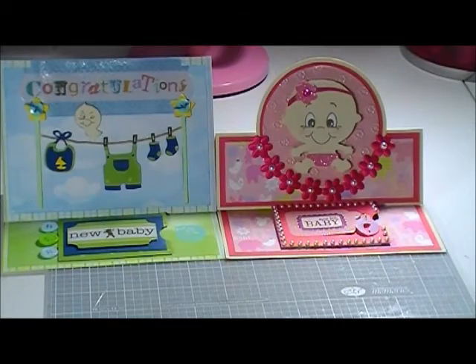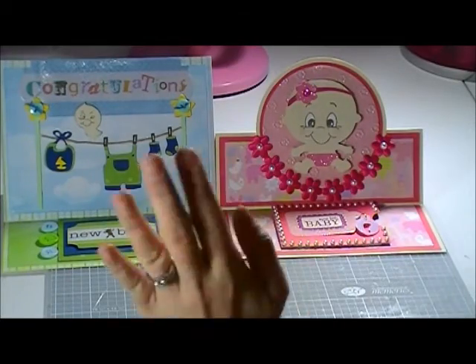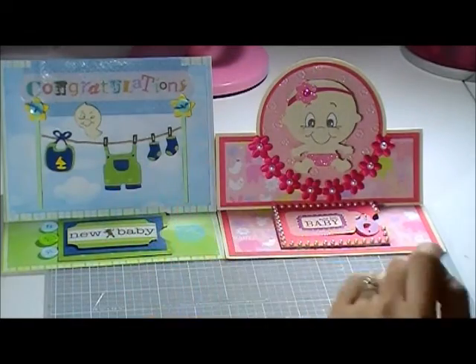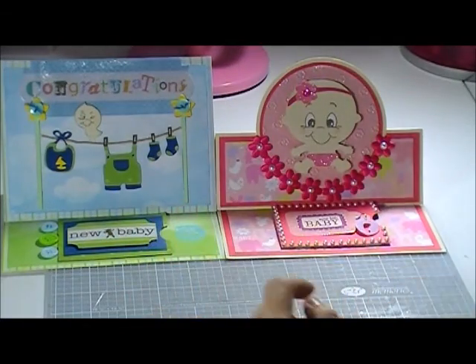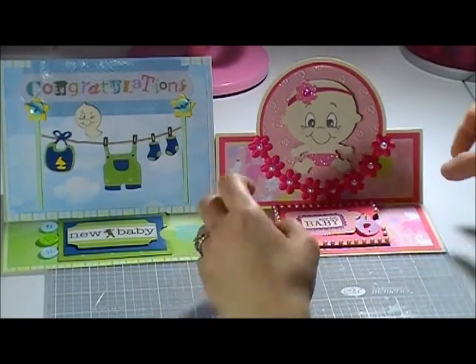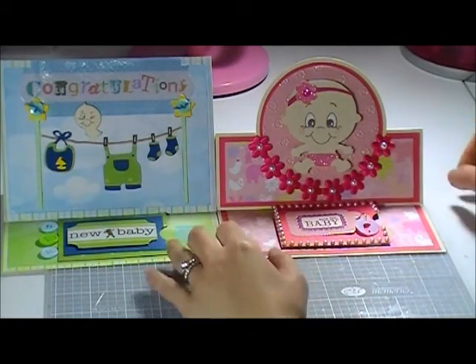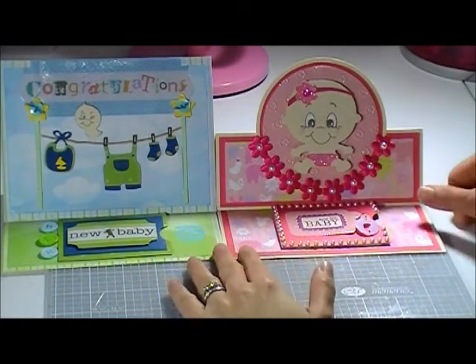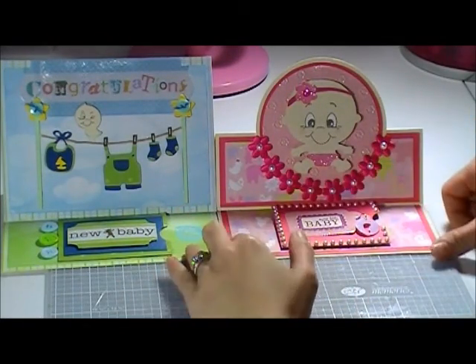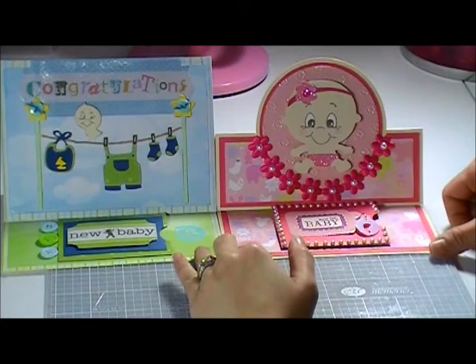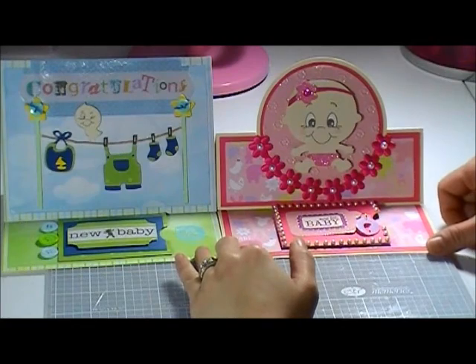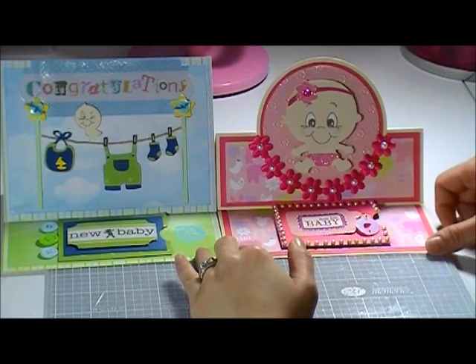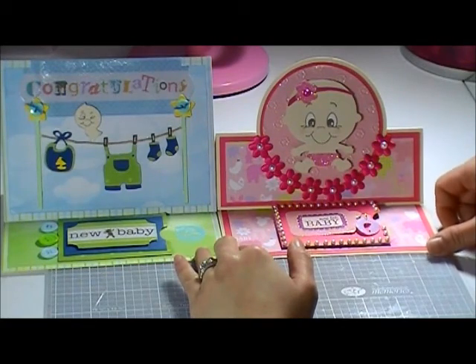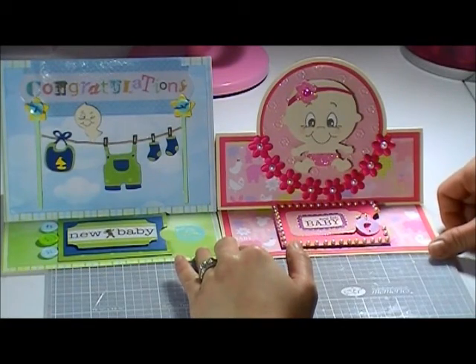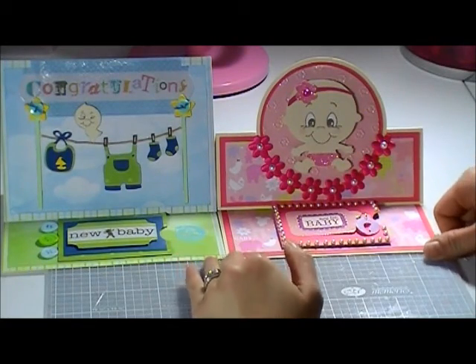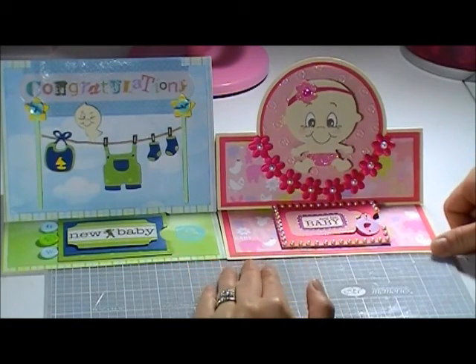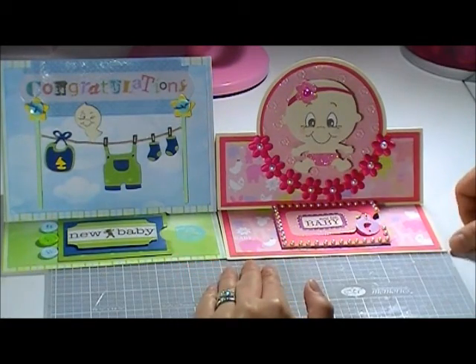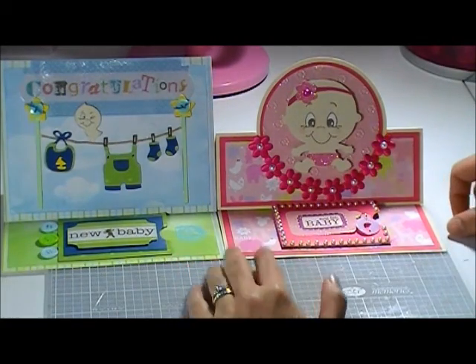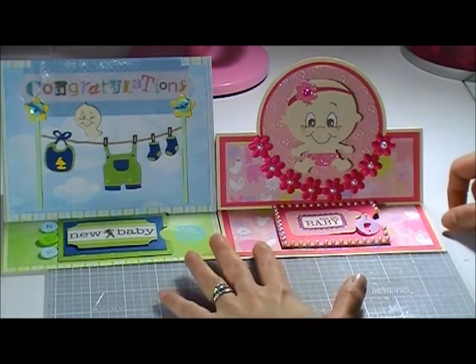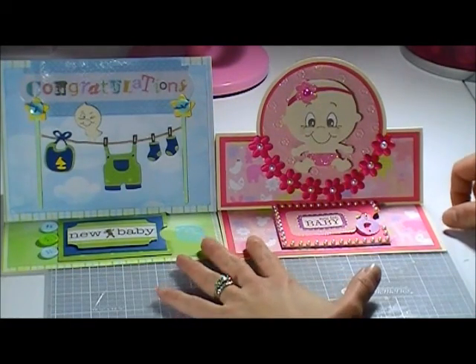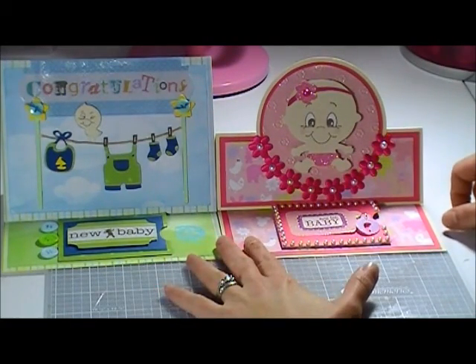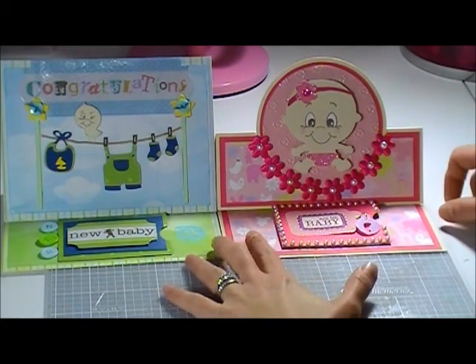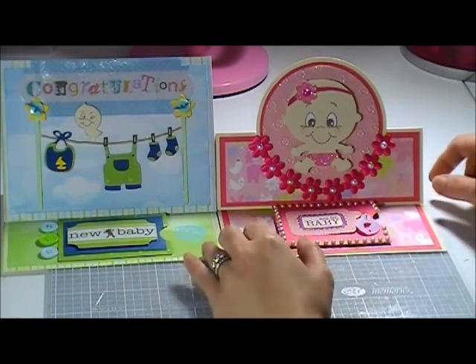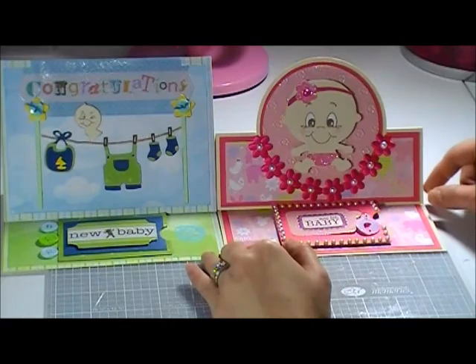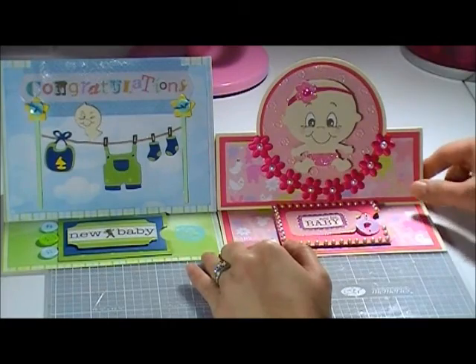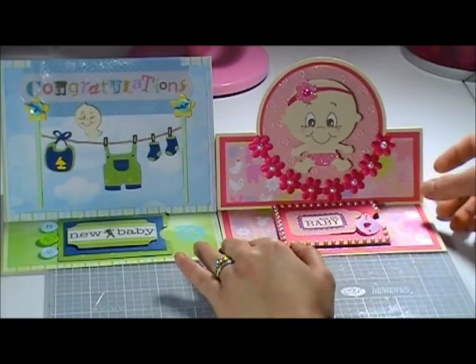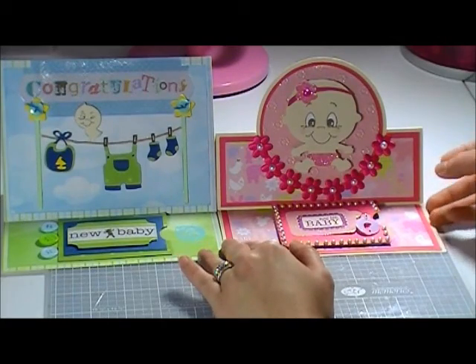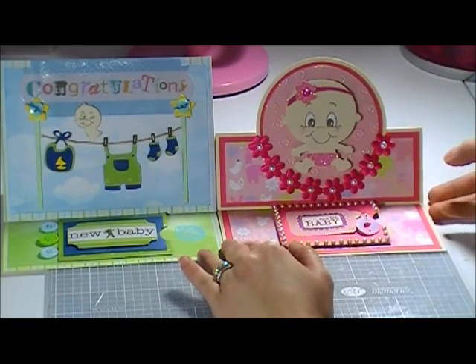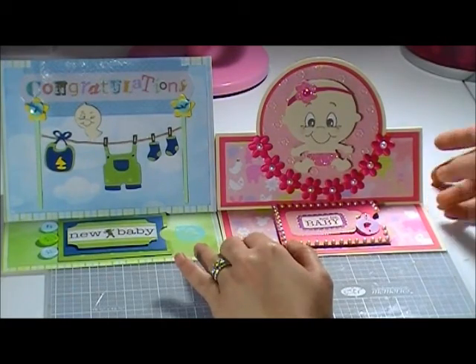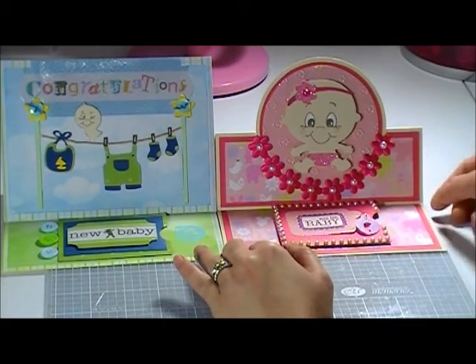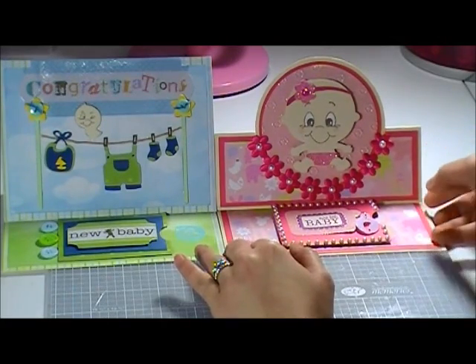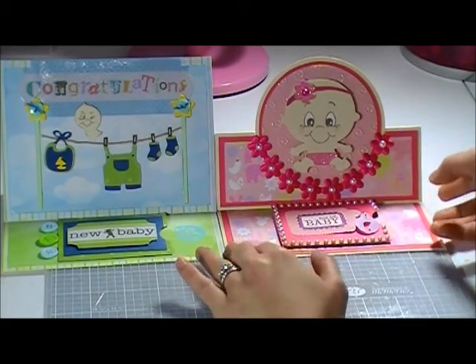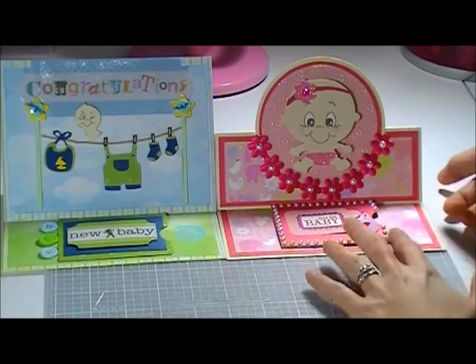Hi everyone, it's Elaine here. Today I'm going to show you a quick video of my easel card. I called this easel card with a gift card holder.